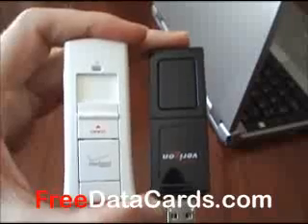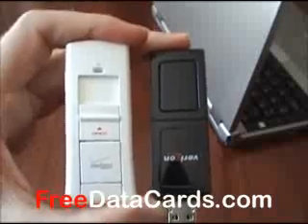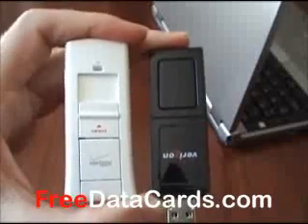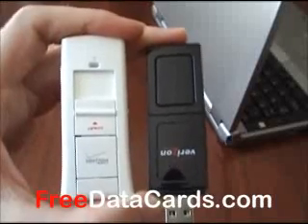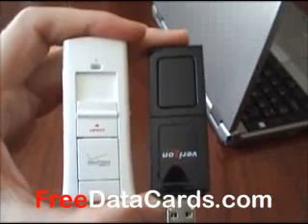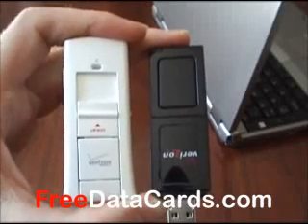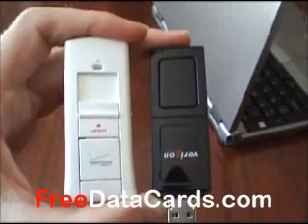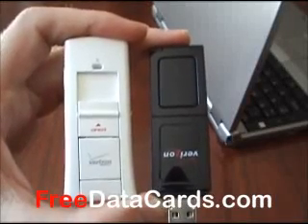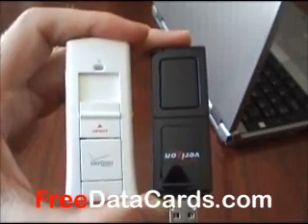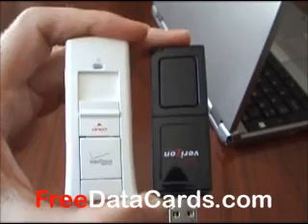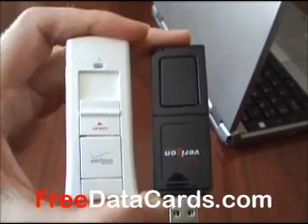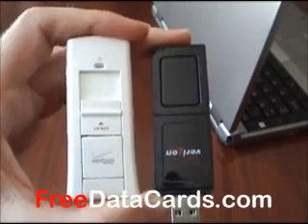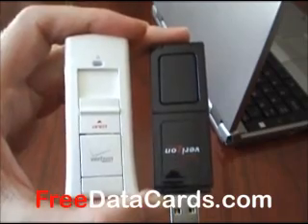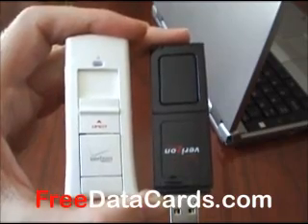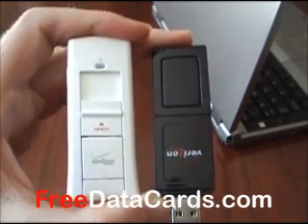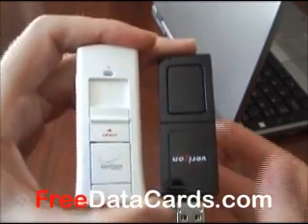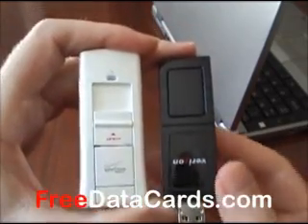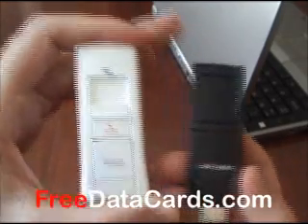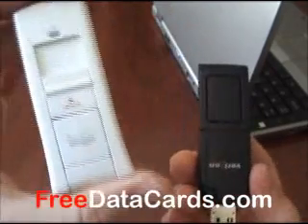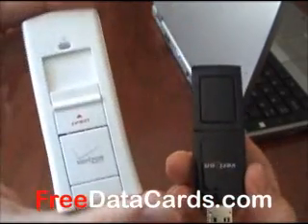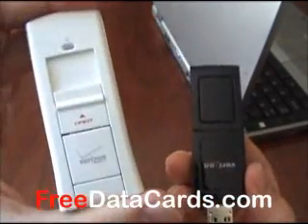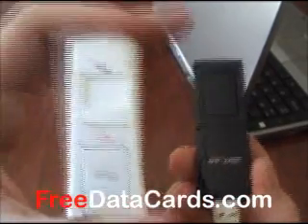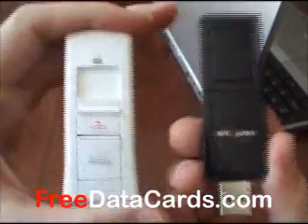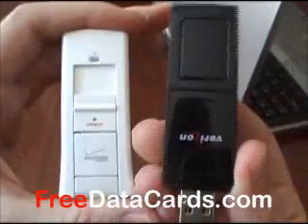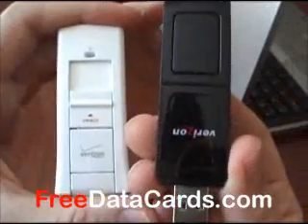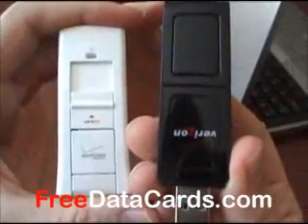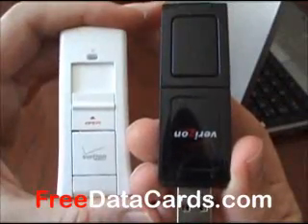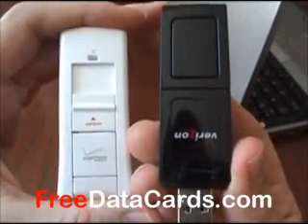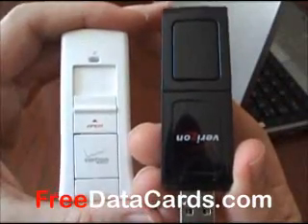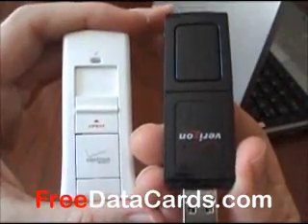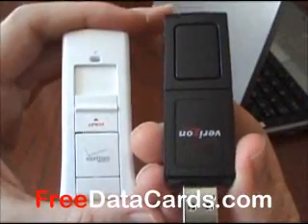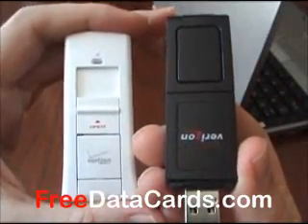Hello and welcome to FreeDataCards.com. Today we're going to be comparing the UM175 versus the USB727 from Novatel.